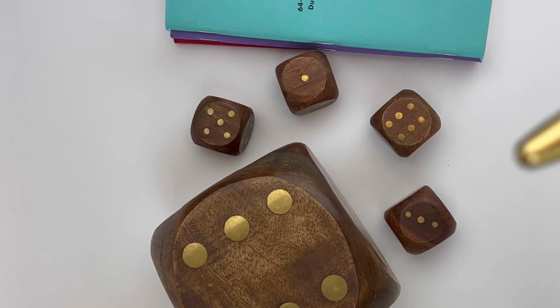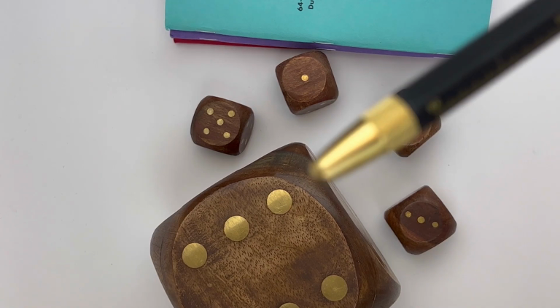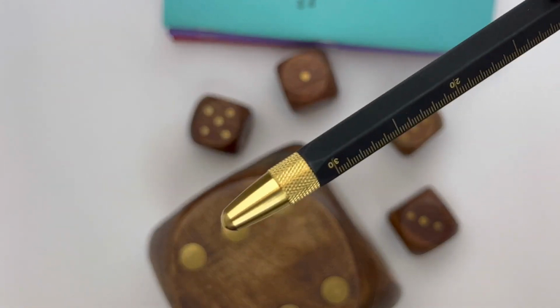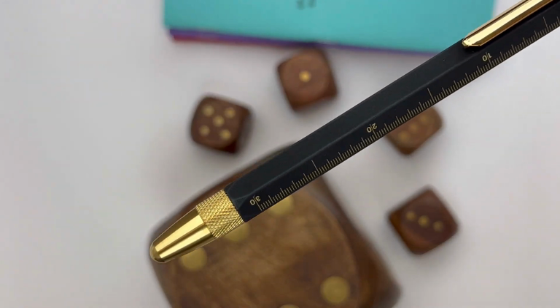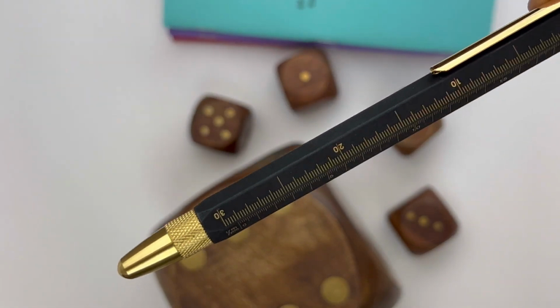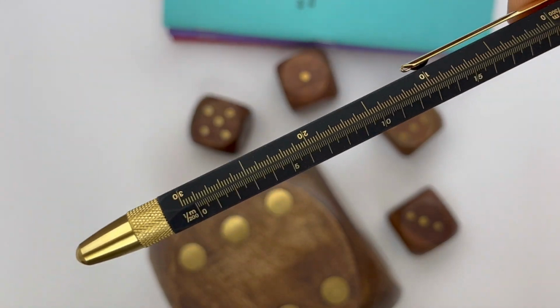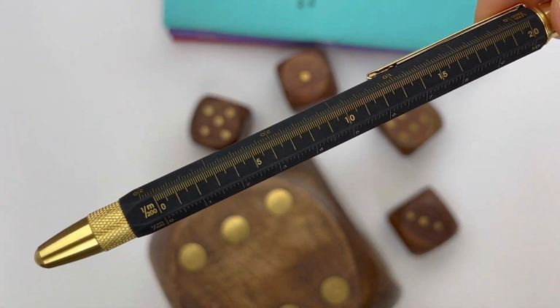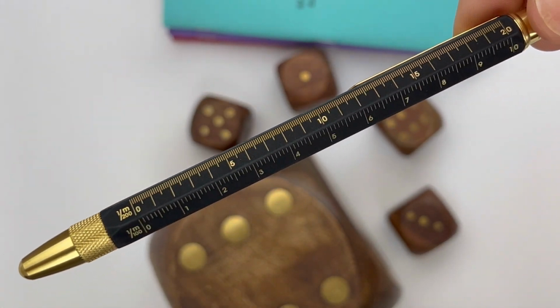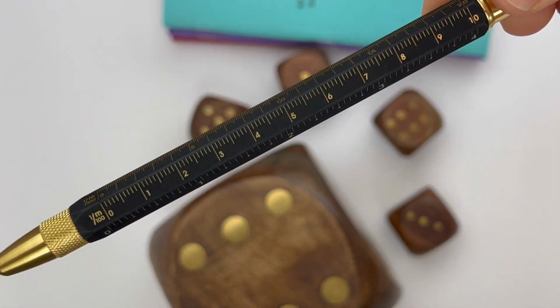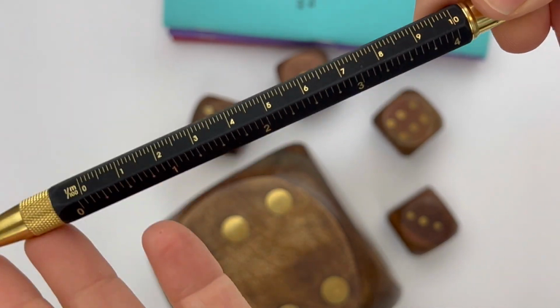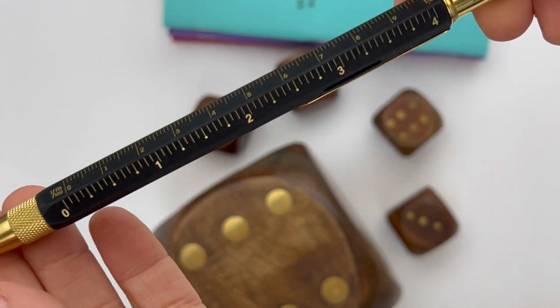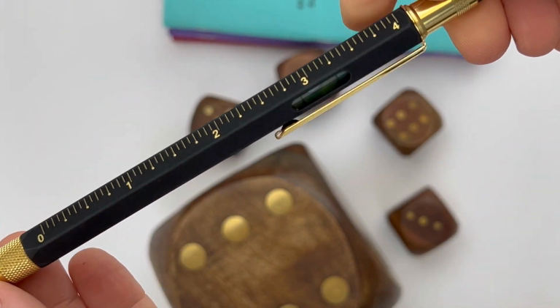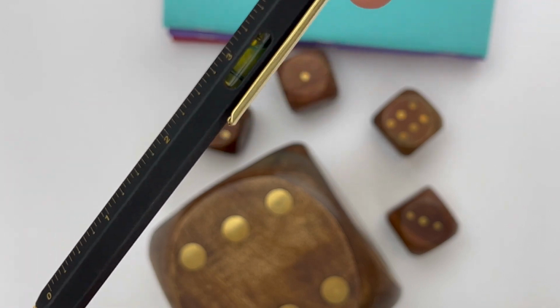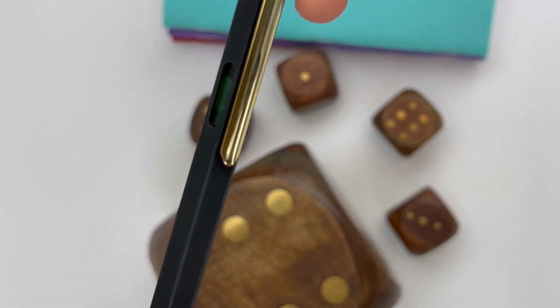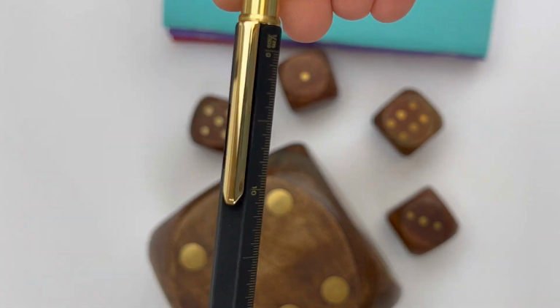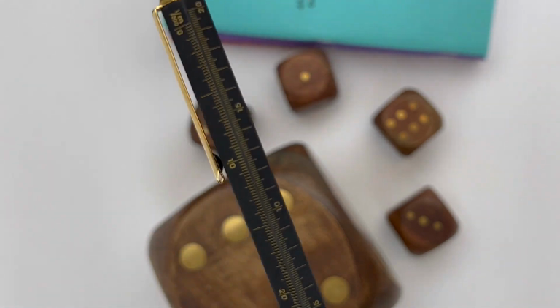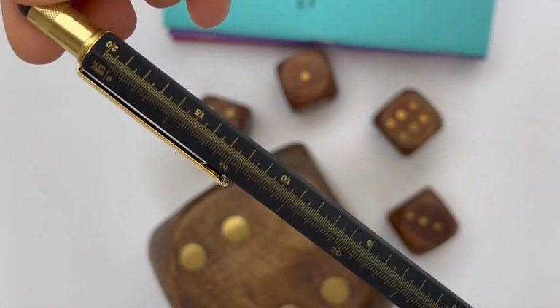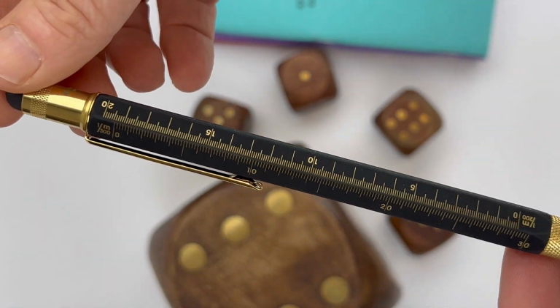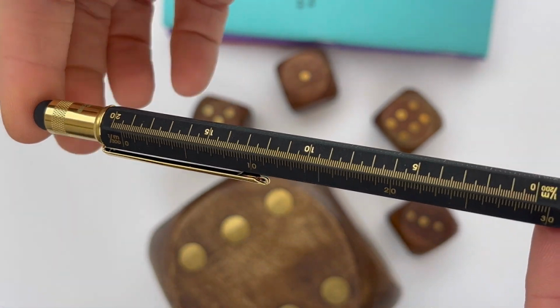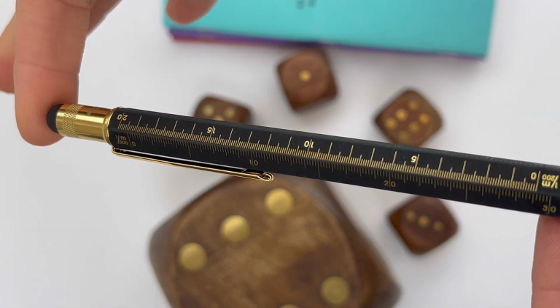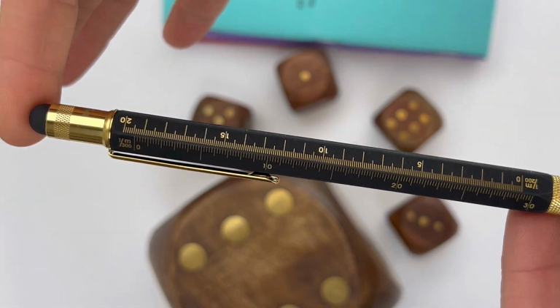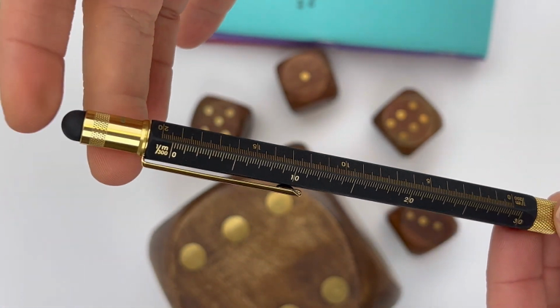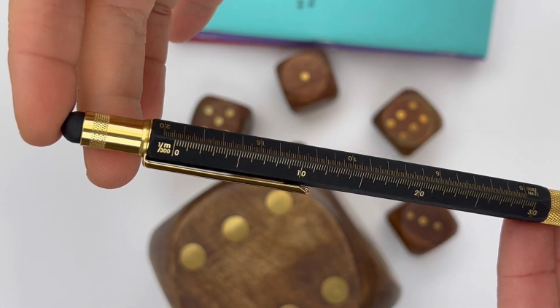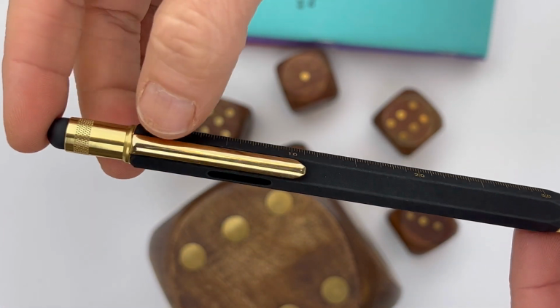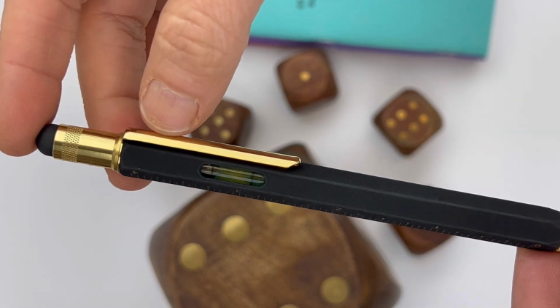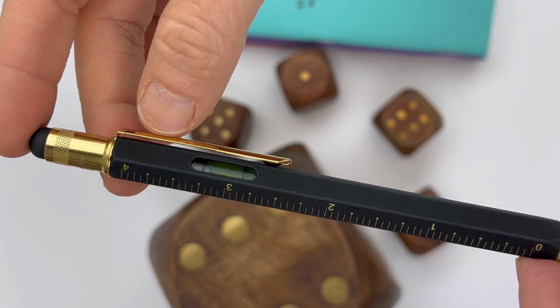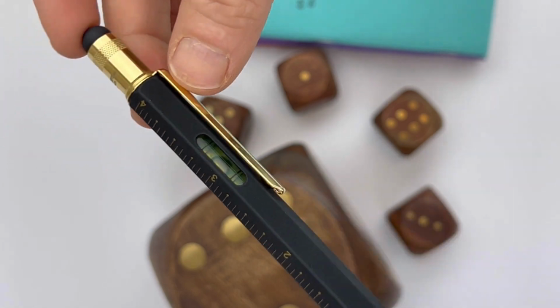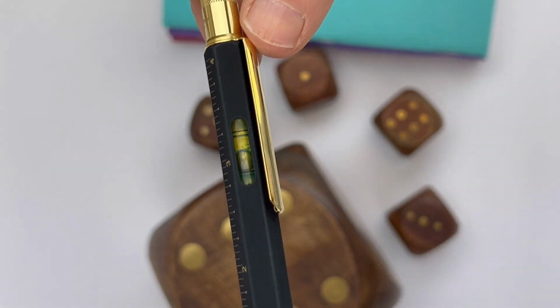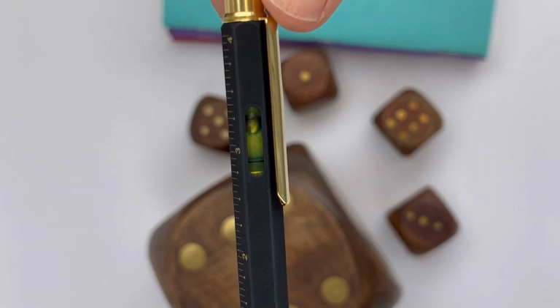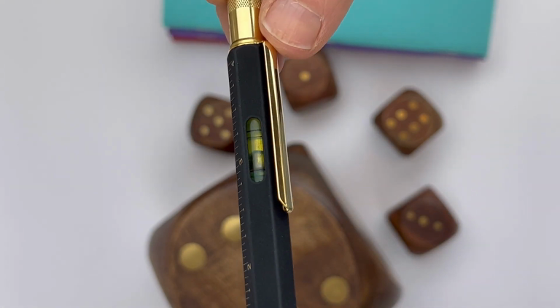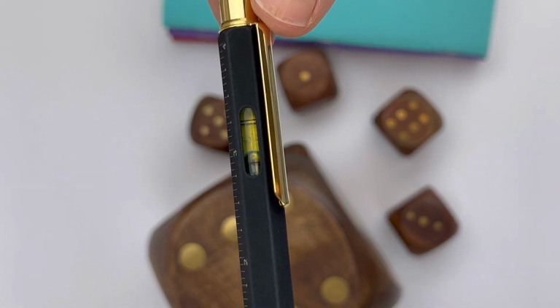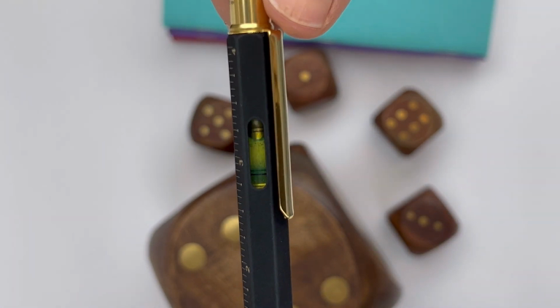Today we're going to take a look at the Super Black Monteverdi Tool Pin. You've probably seen the tool pin around — we've had it for a while — but this Super Black is a new release and we really enjoy what this does for the tool pin.